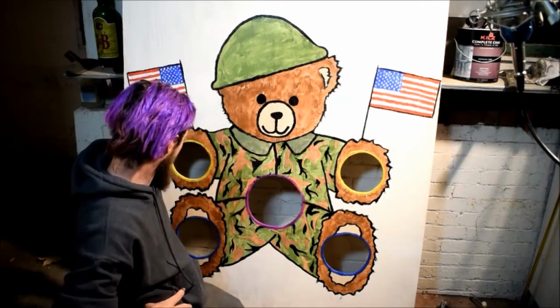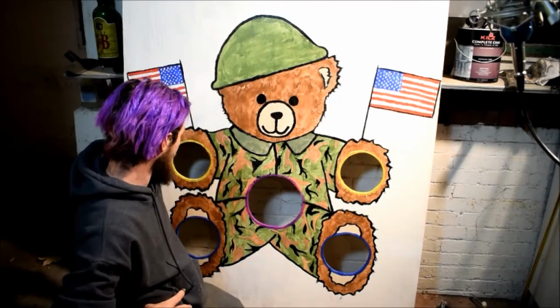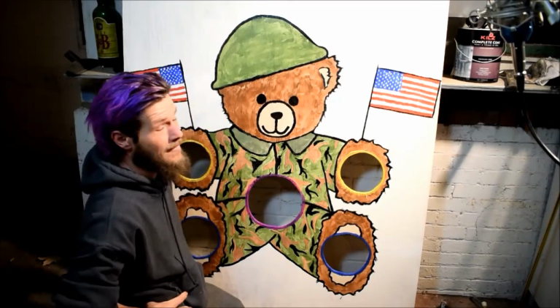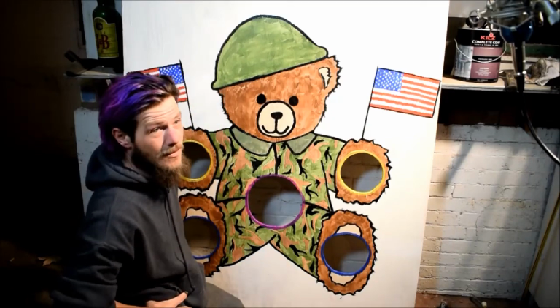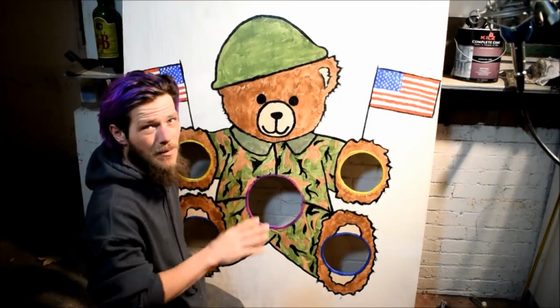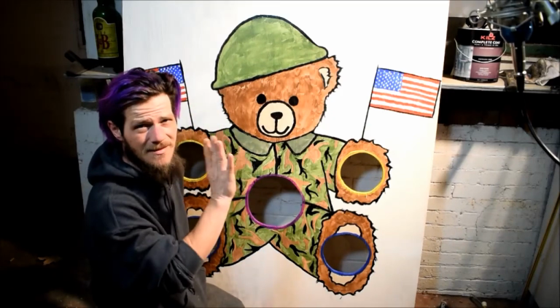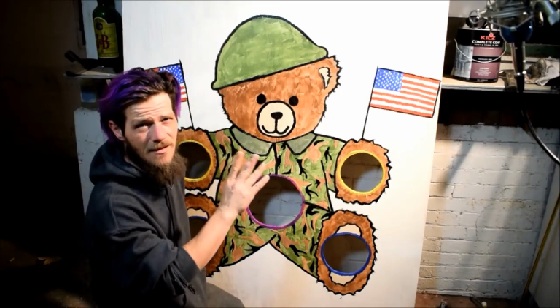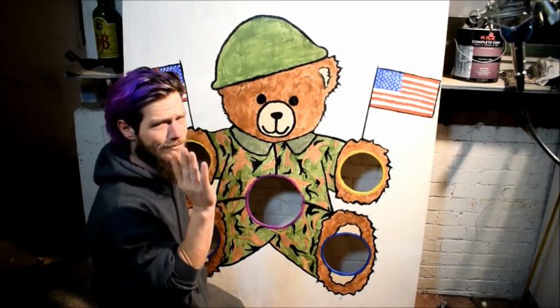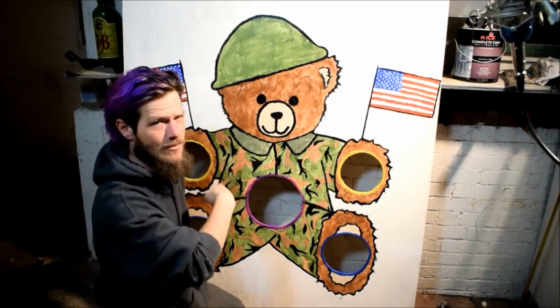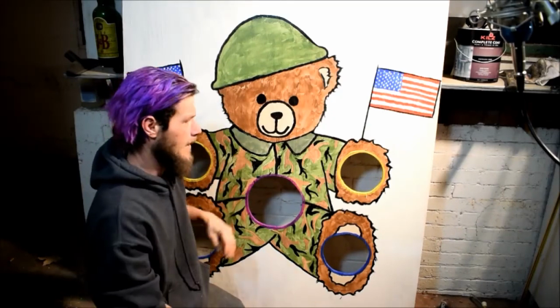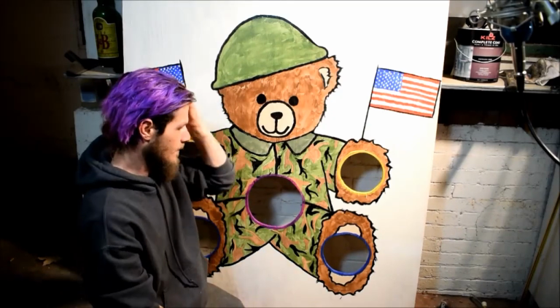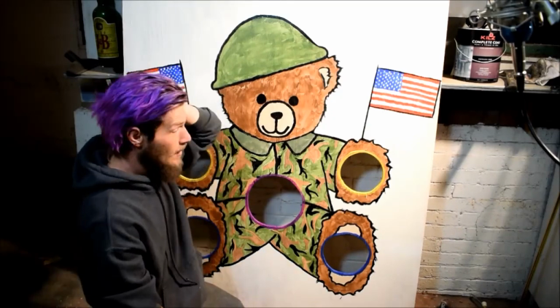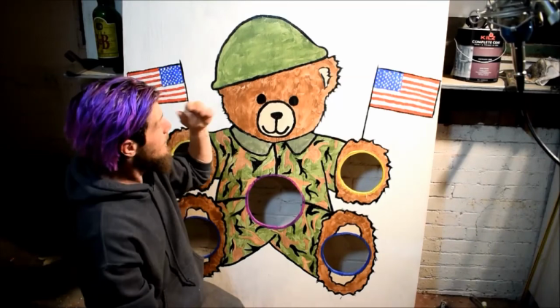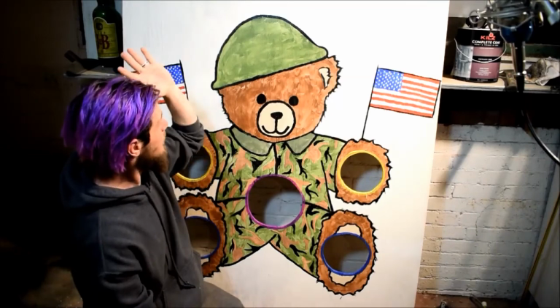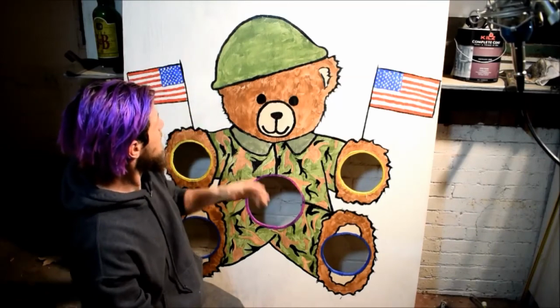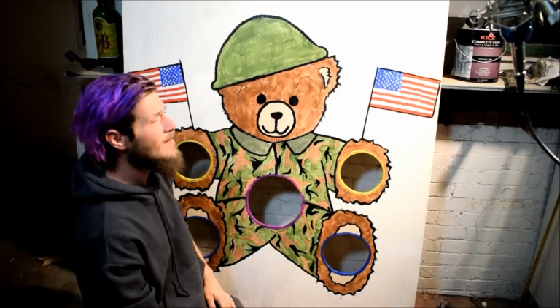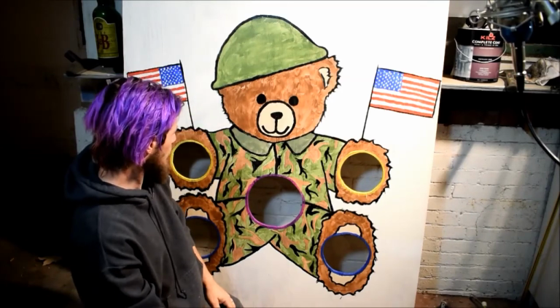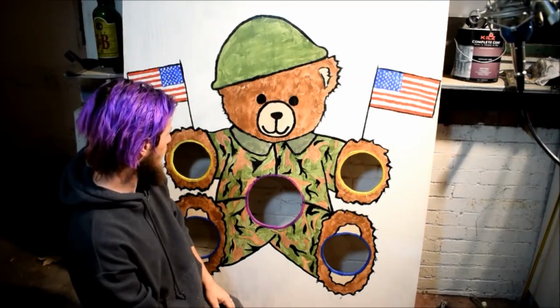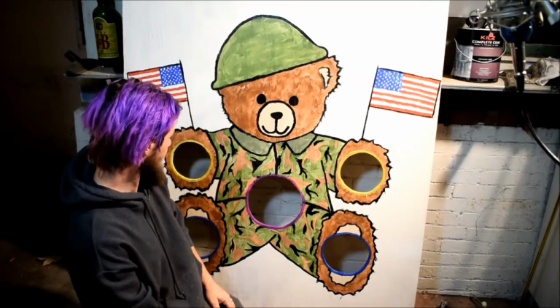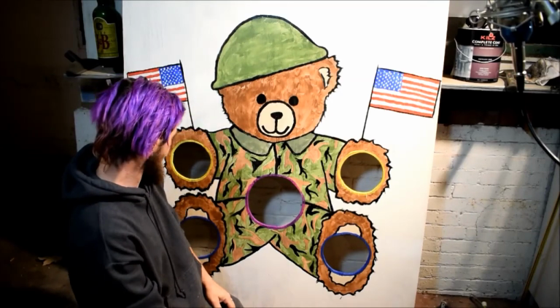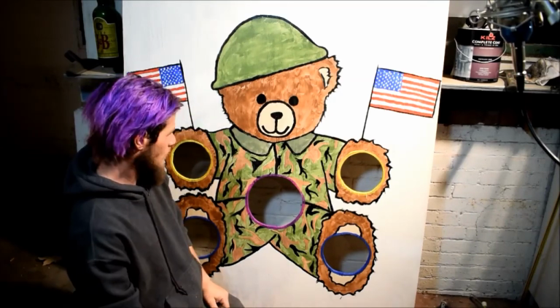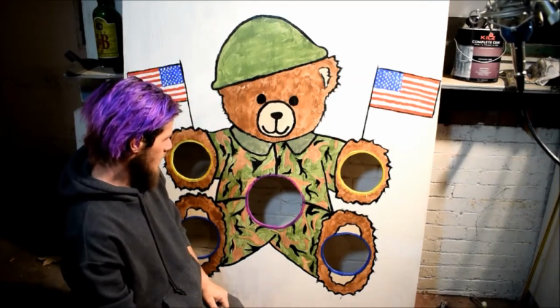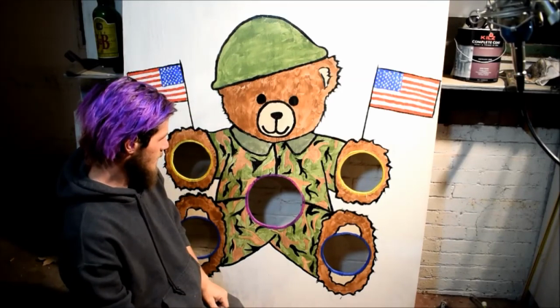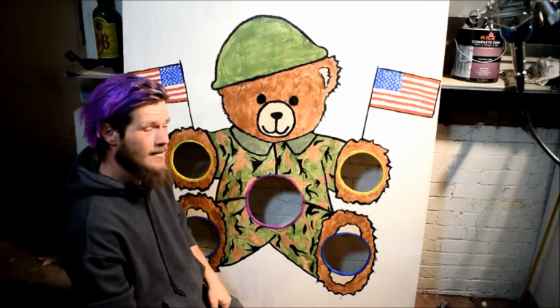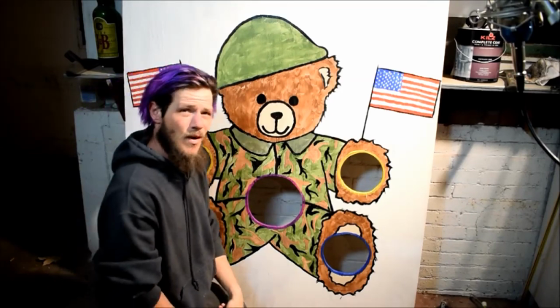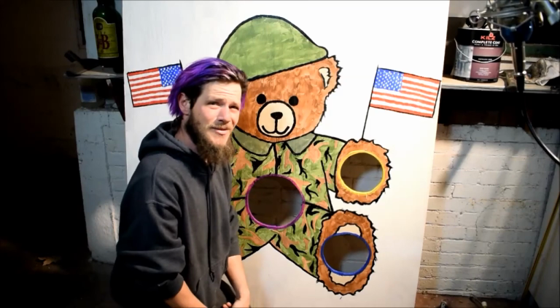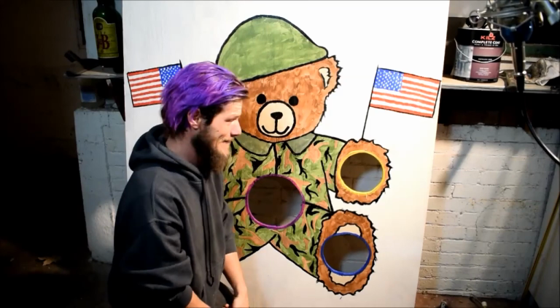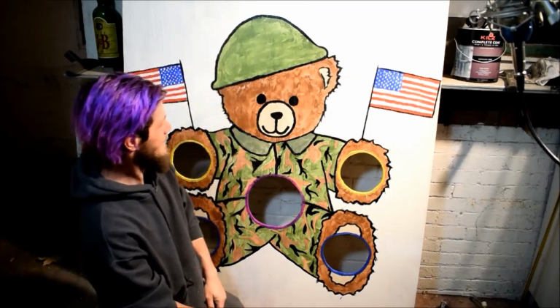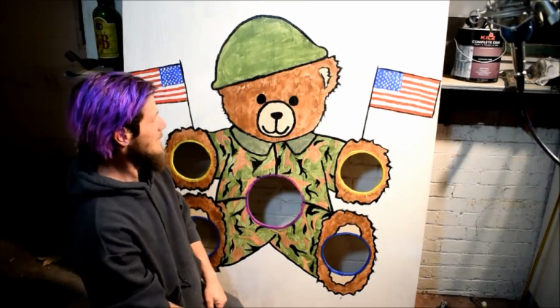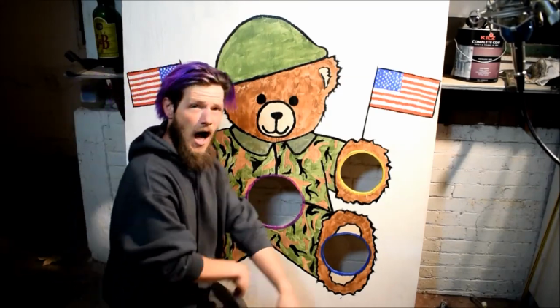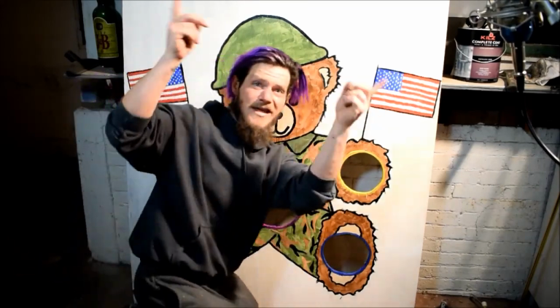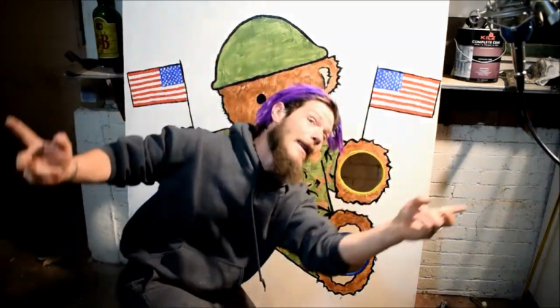Now I've got to figure out how I'm going to get it to stand up, but we'll figure that out later. For now, this project is done. It was a lot of fun — I hope you guys enjoyed watching me do it. I'll see you guys next time!